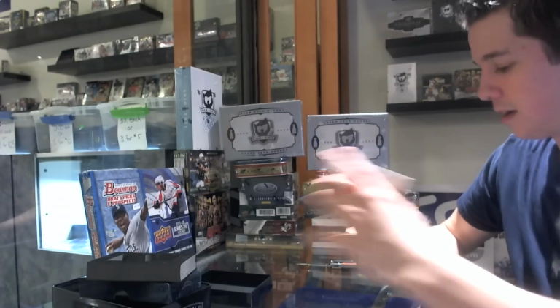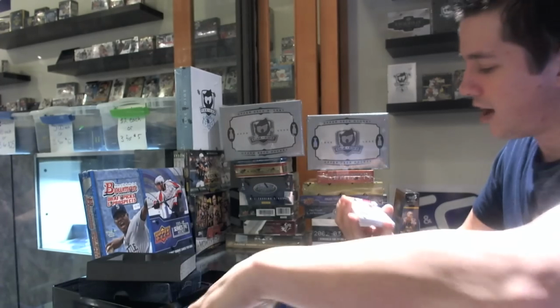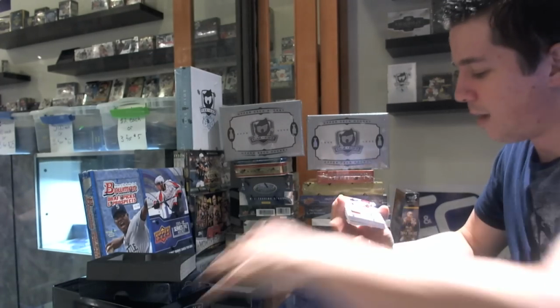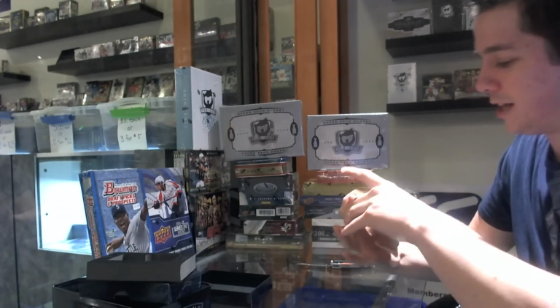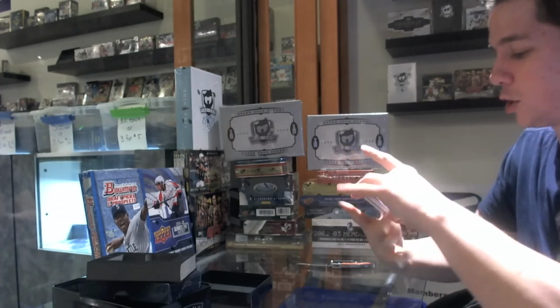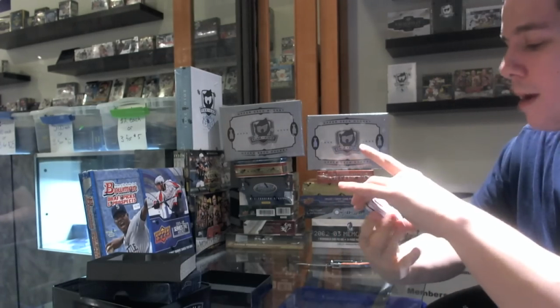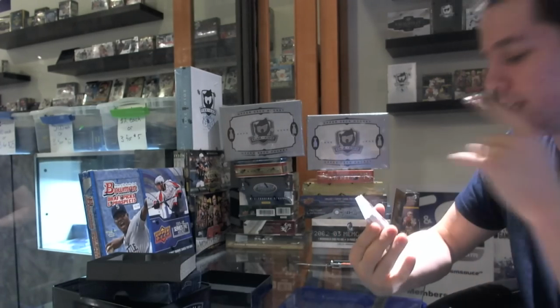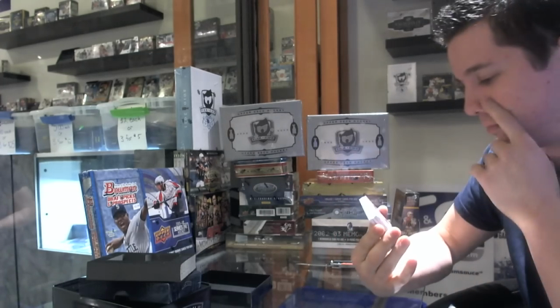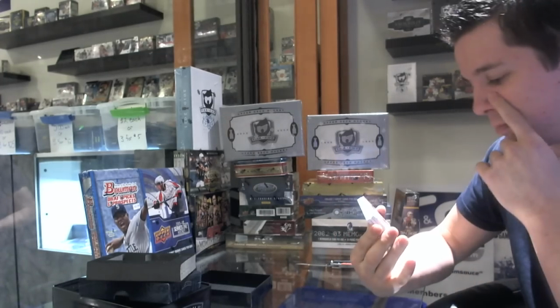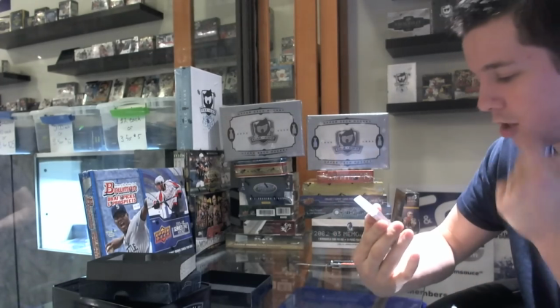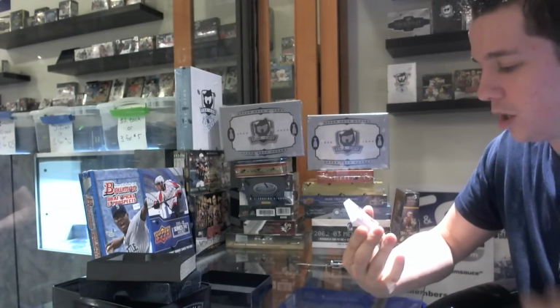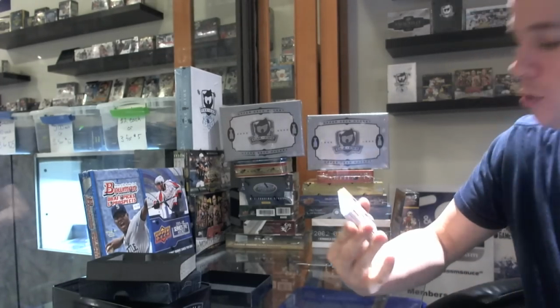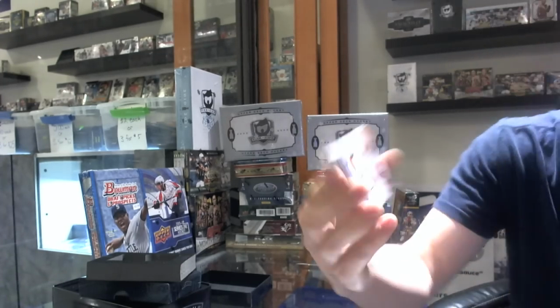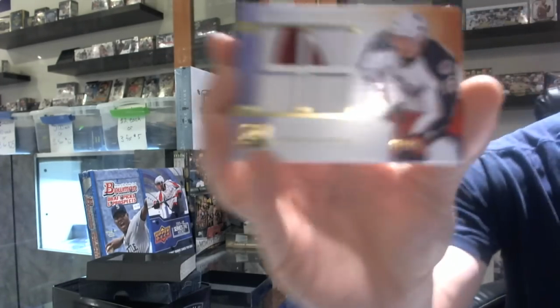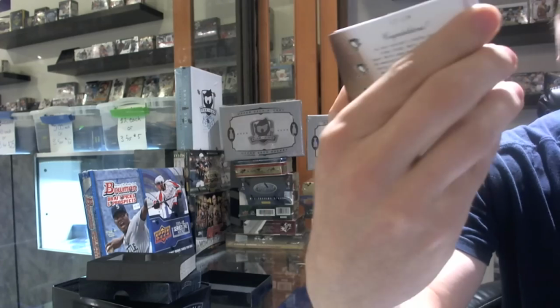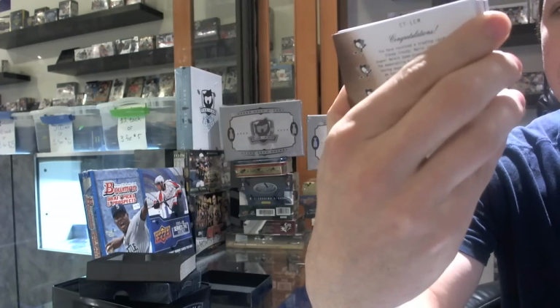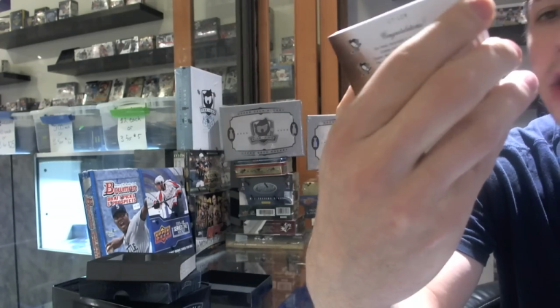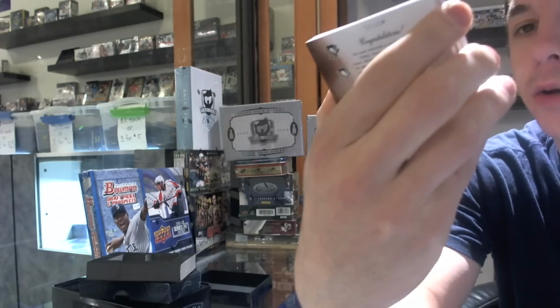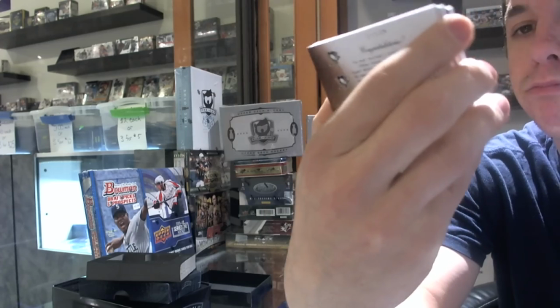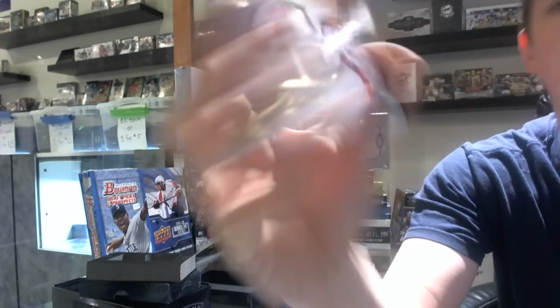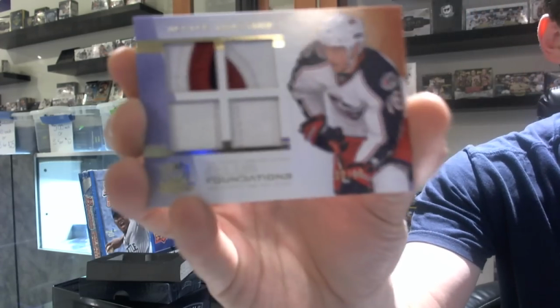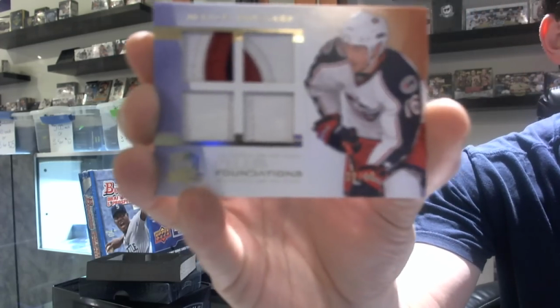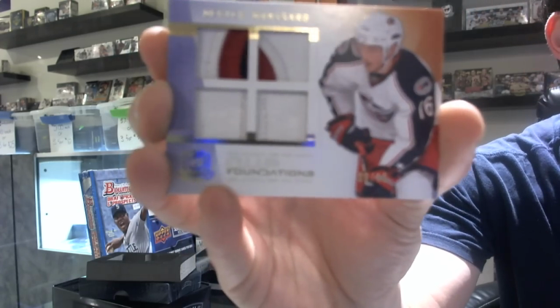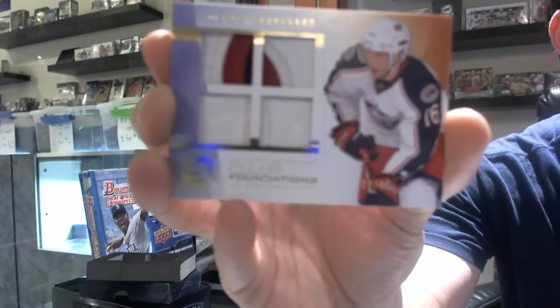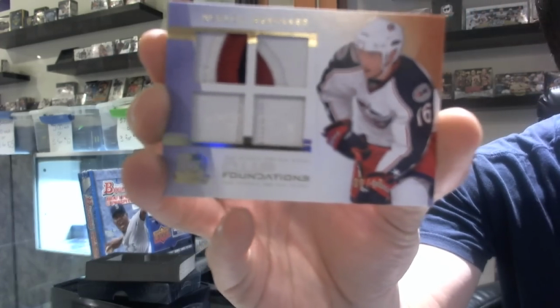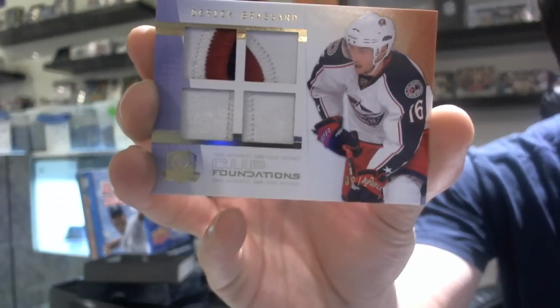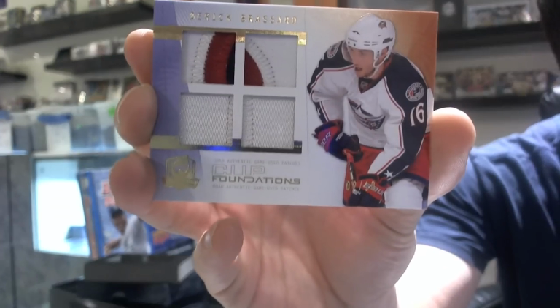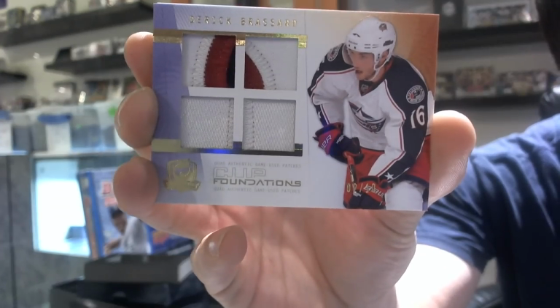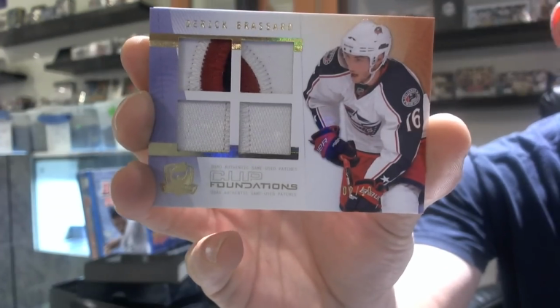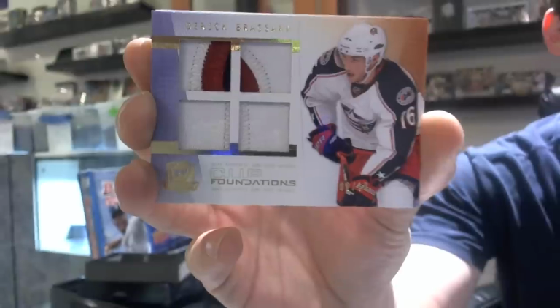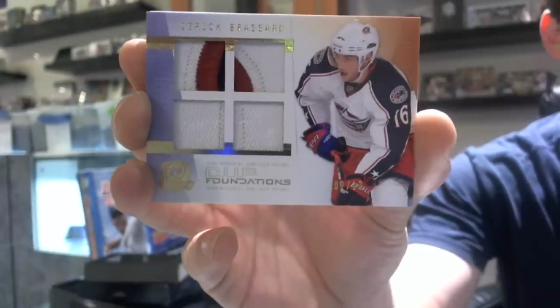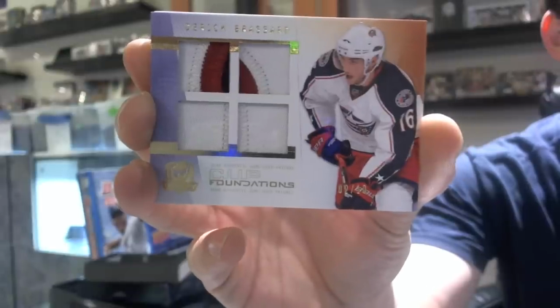We've got a Cup Foundations quad patch — one color, one color, two color, three color — number two of ten, Derek Broussard. At least there's some stitching on the one-color patches.